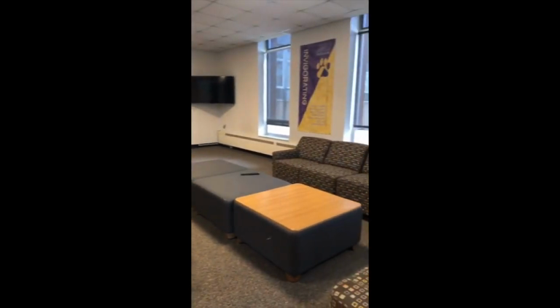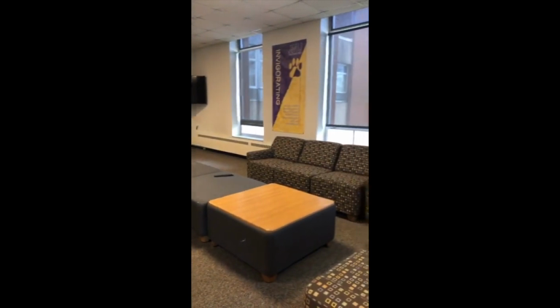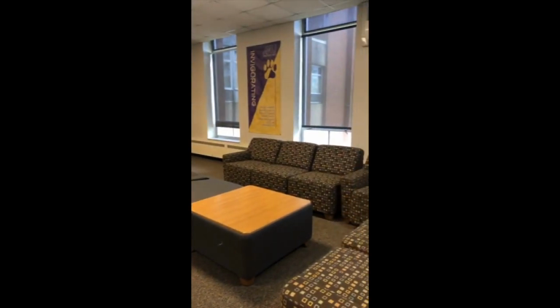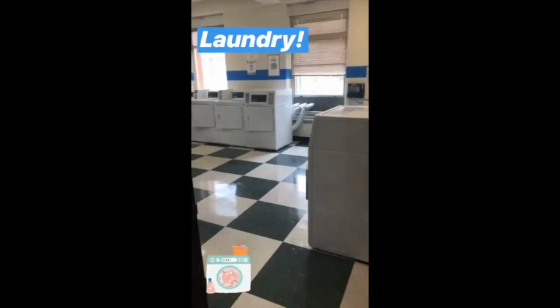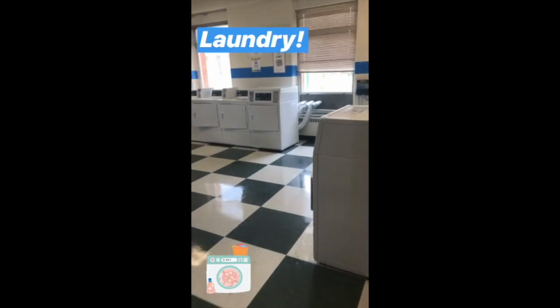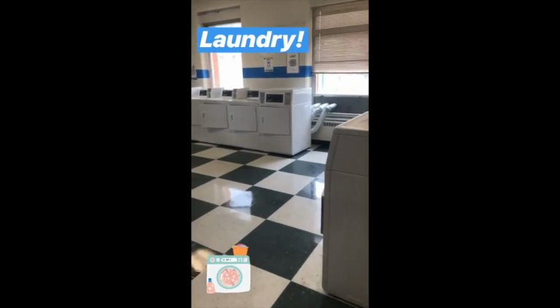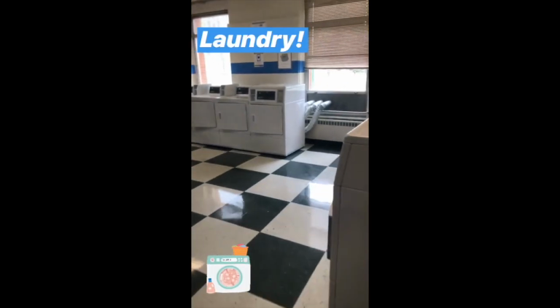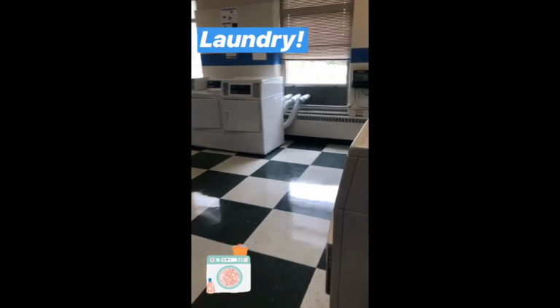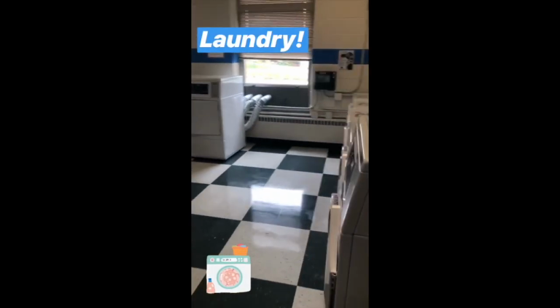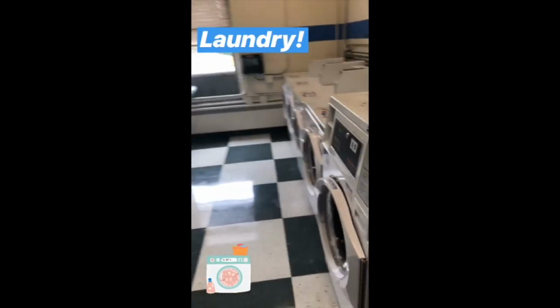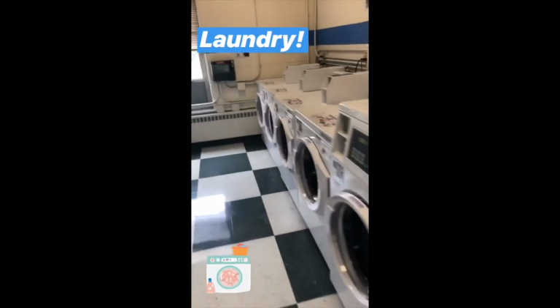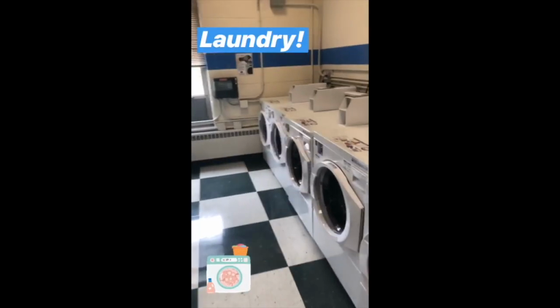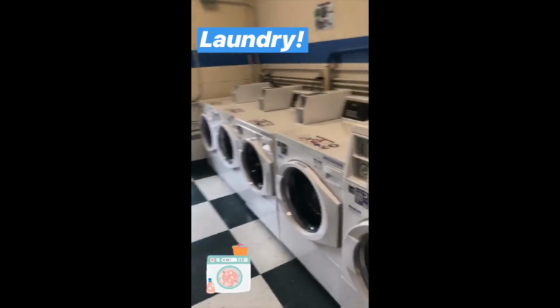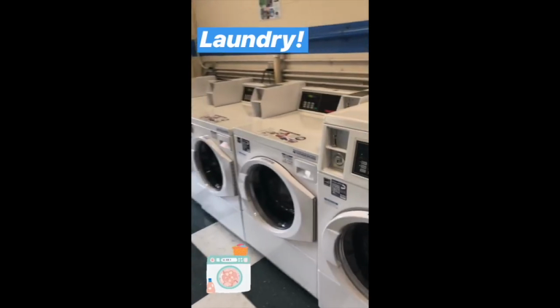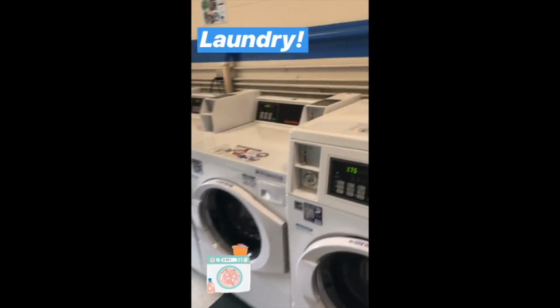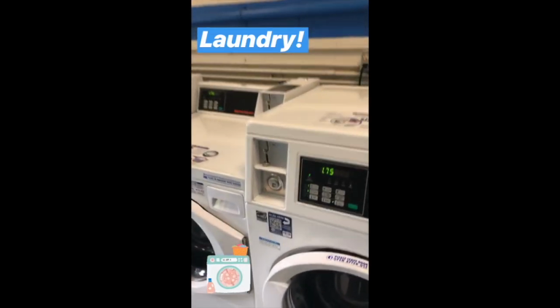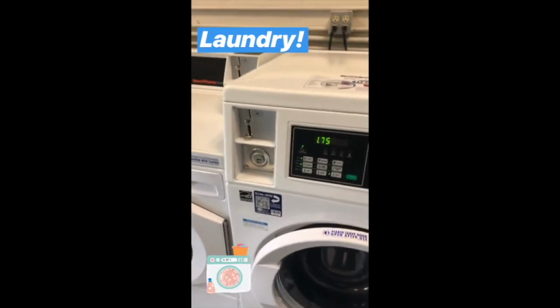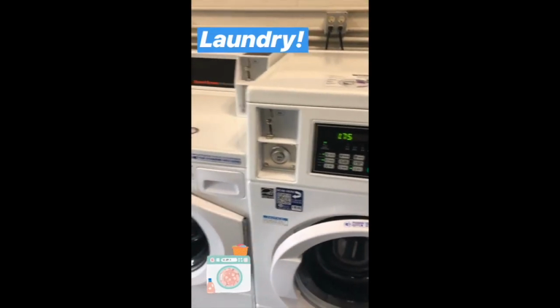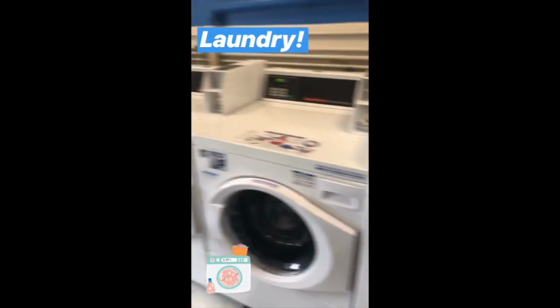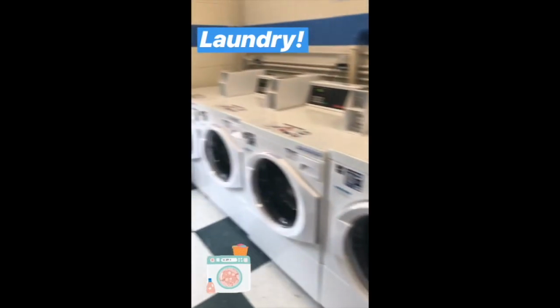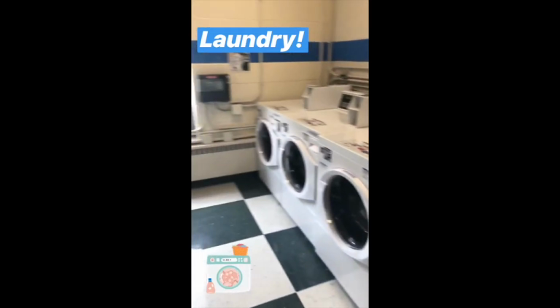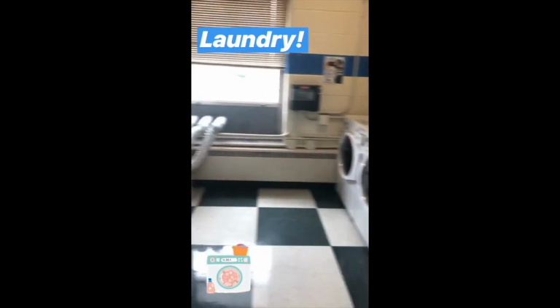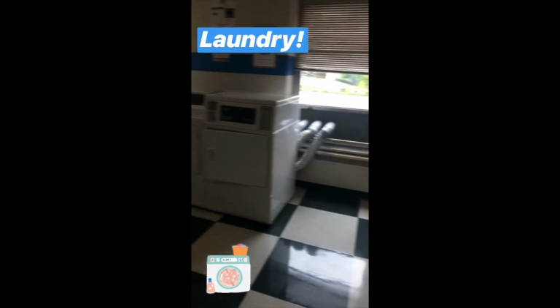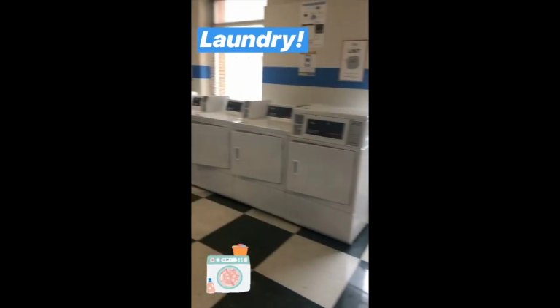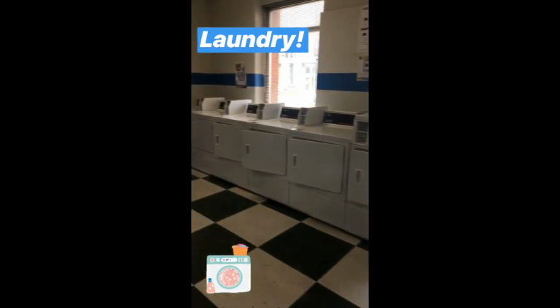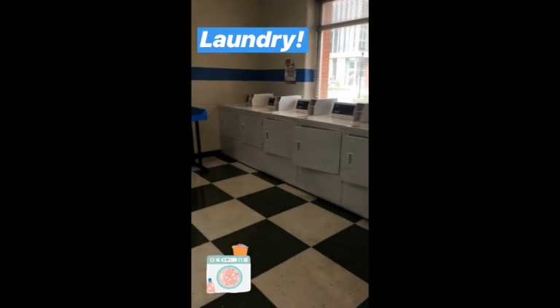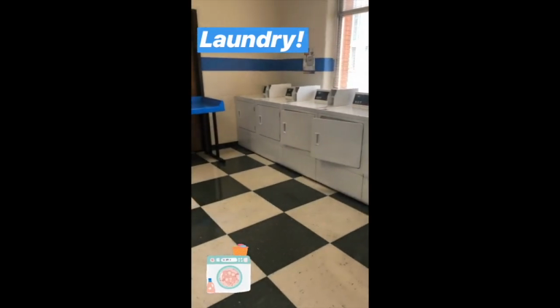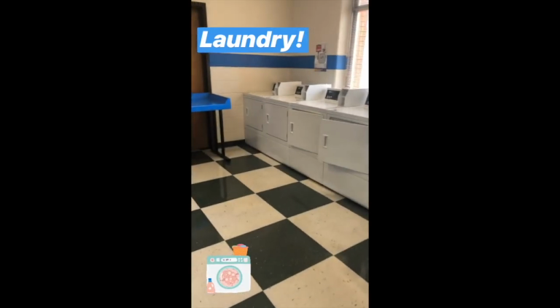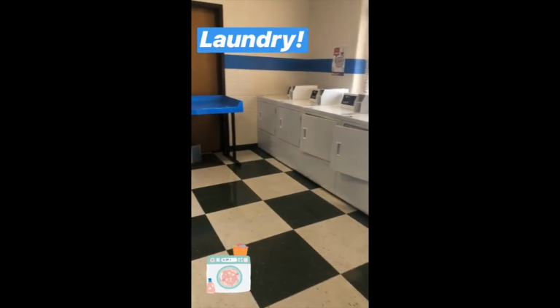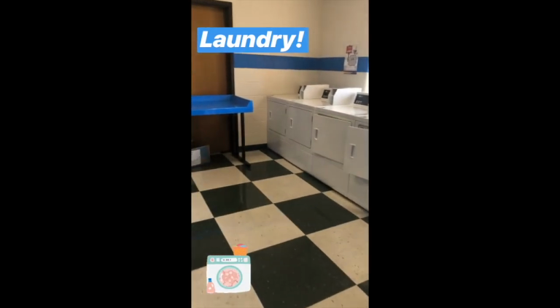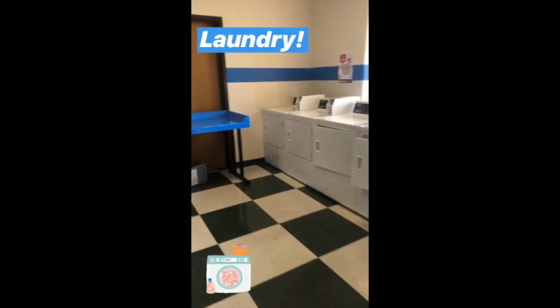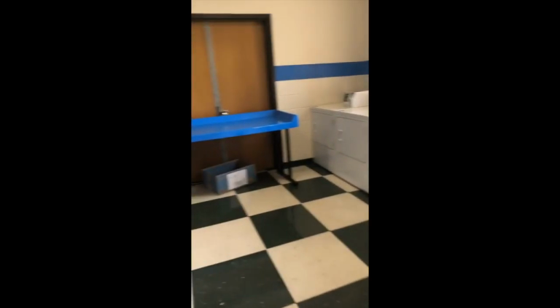Here's the laundry room in Shorts Hall. There are plenty of machines and you can use your Flex from your JAC Card or coins to do laundry. I've never had a problem having to wait for a machine. Sunday nights get a little busy as well as Friday nights, but other than that you should be good to go.